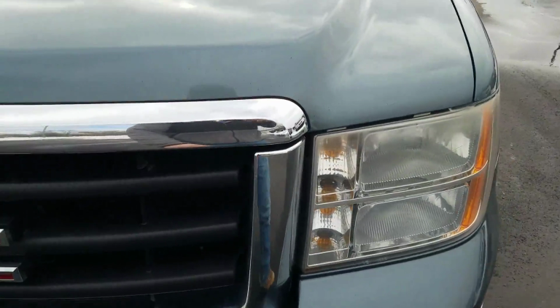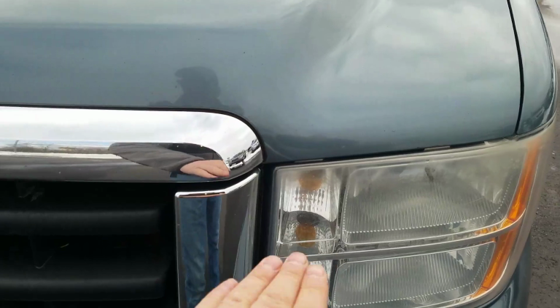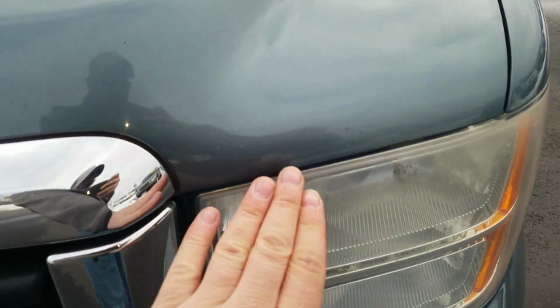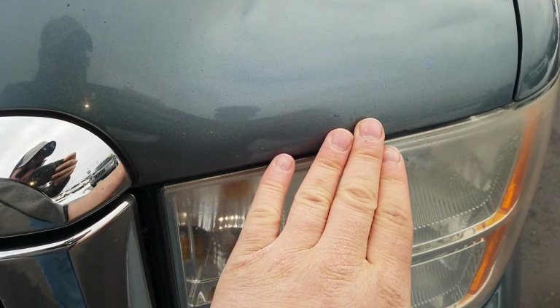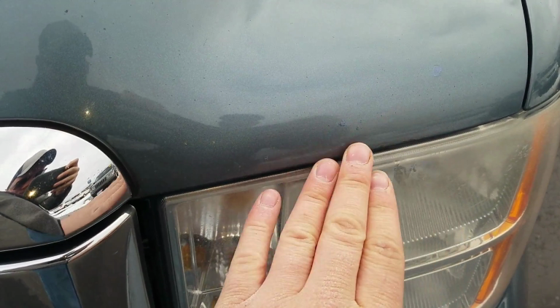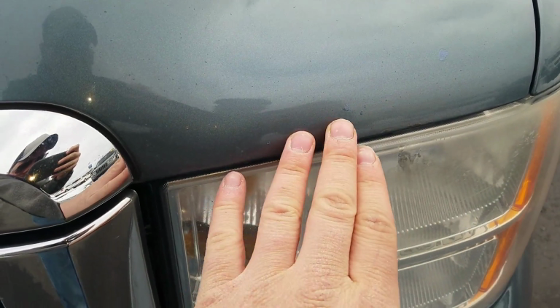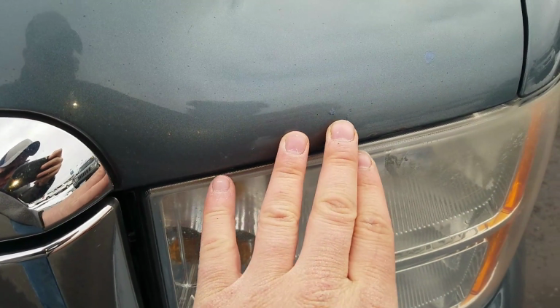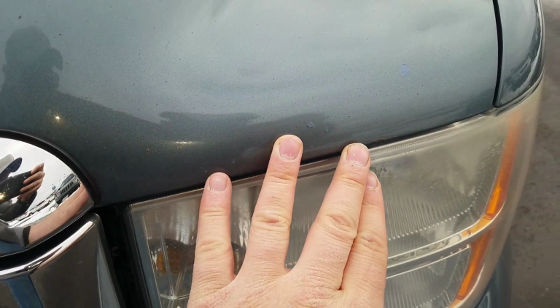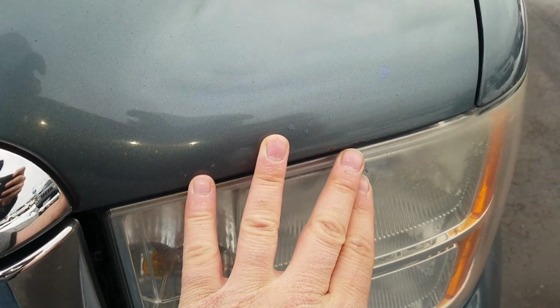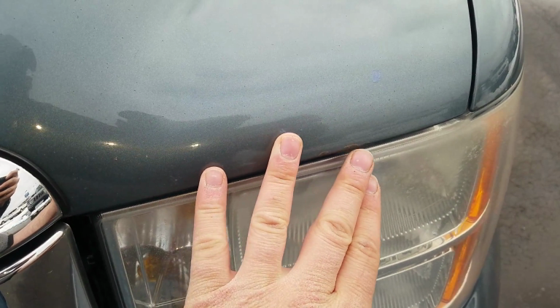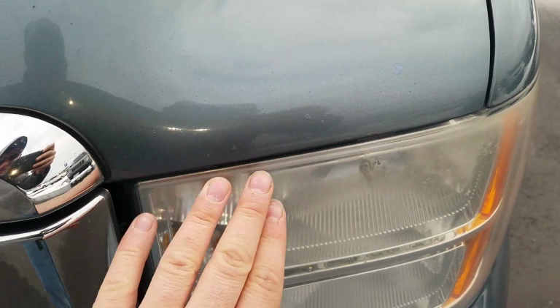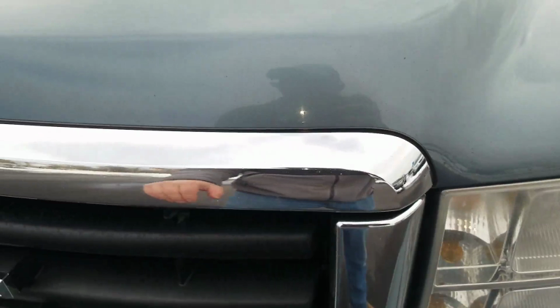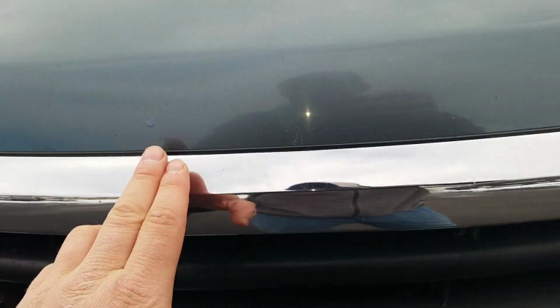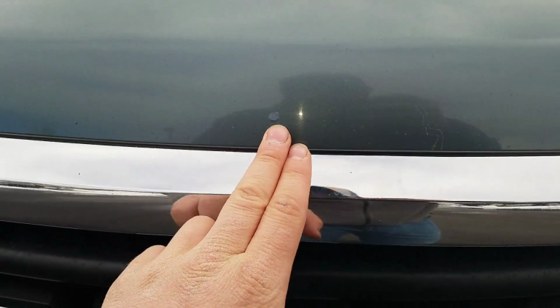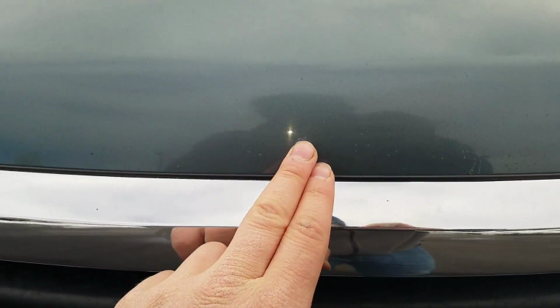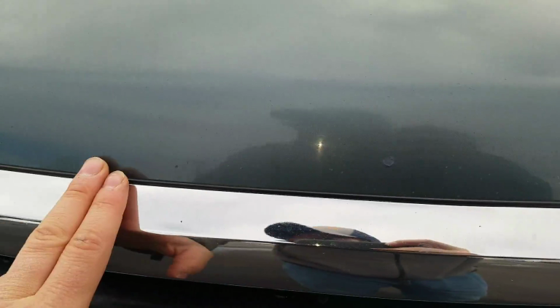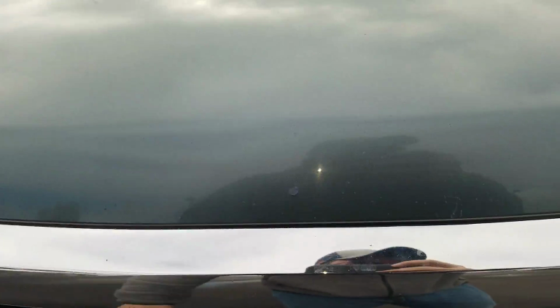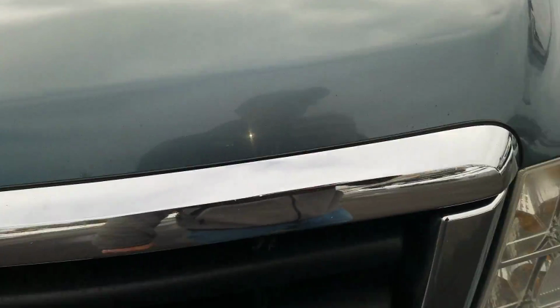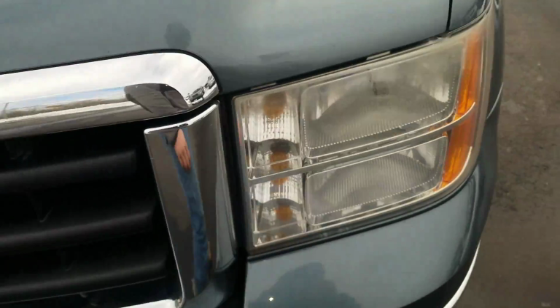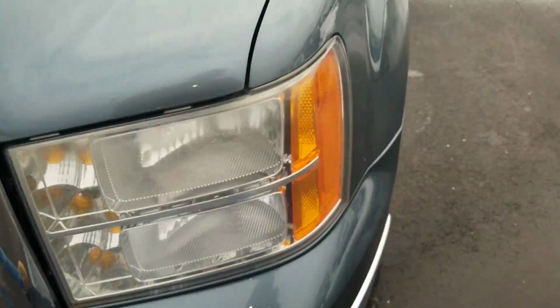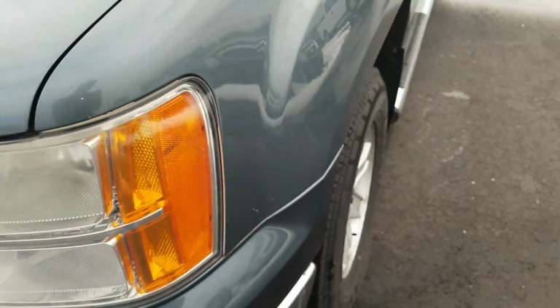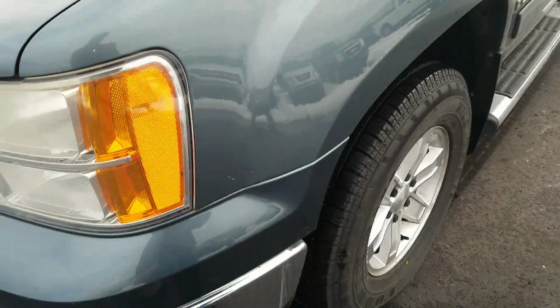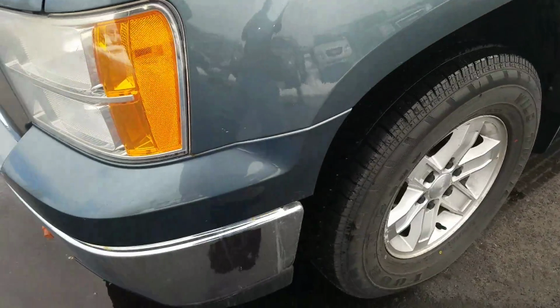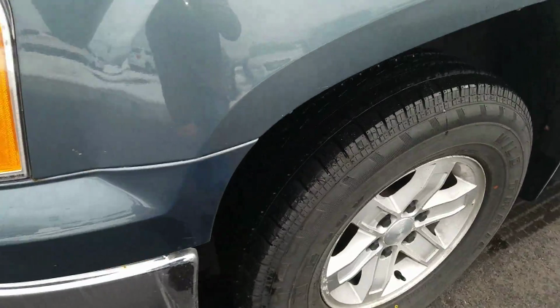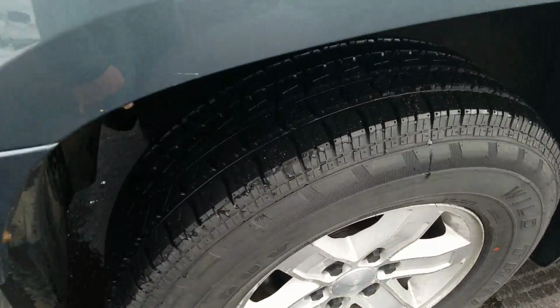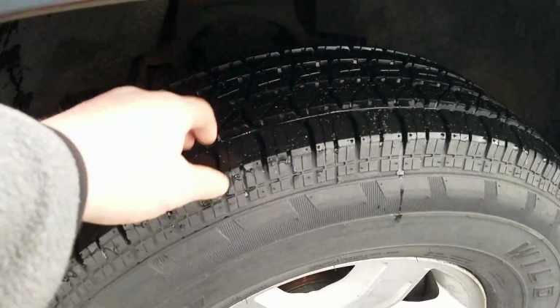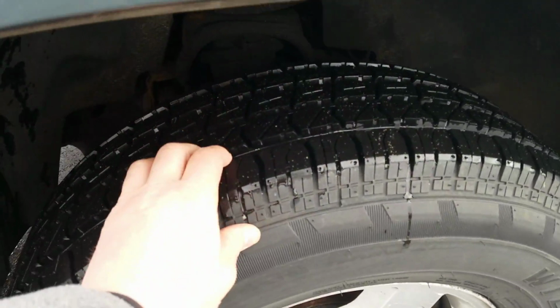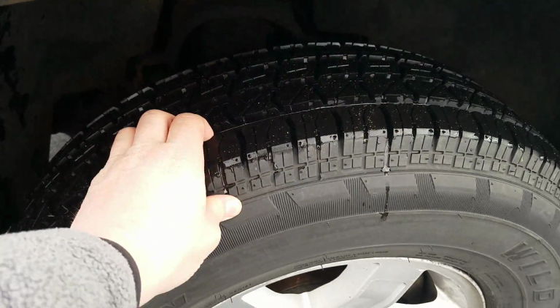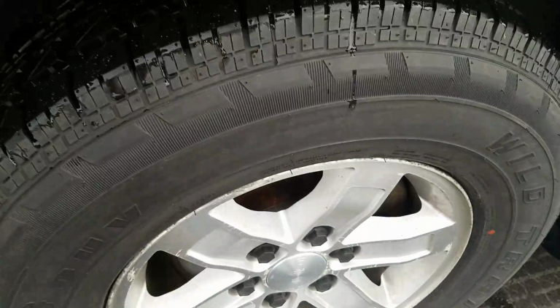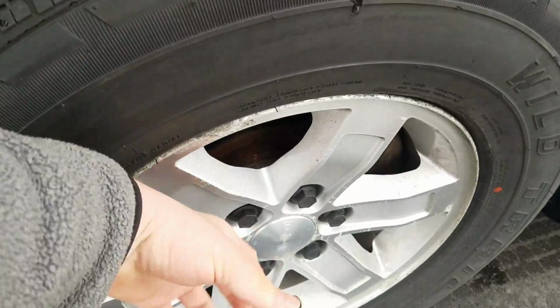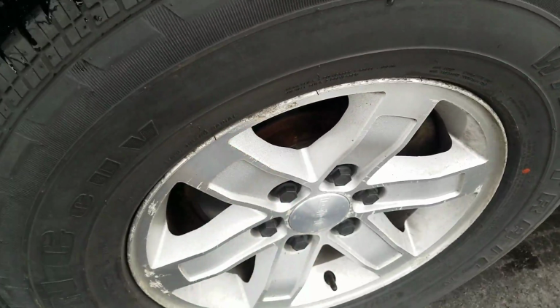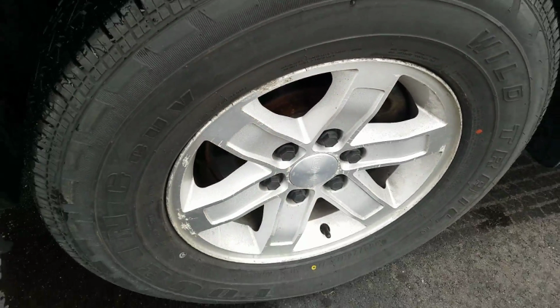Right up on the front of the hood here, you do got a couple of paint chips. Looks like some touch-up spots done, probably from rocks spraying up driving behind something like a semi or anything like that. Tires are in great condition, metal alloy wheels.